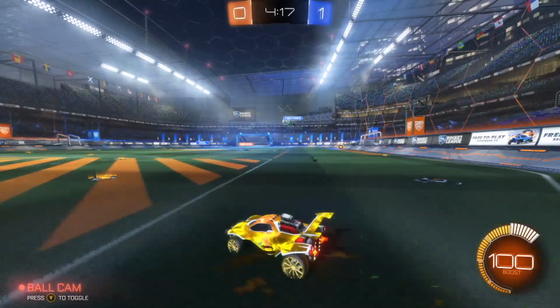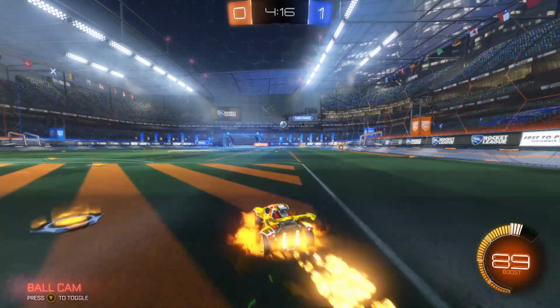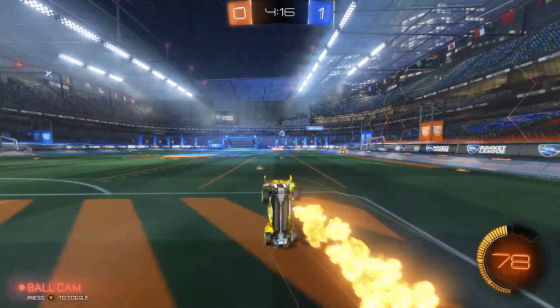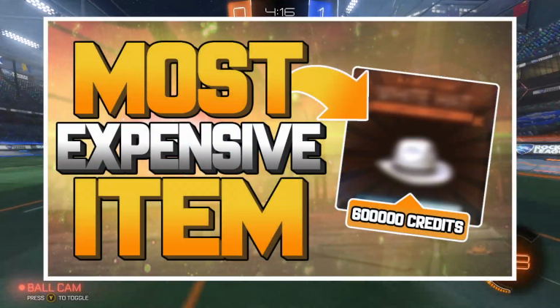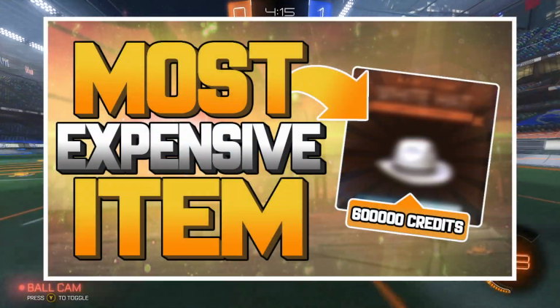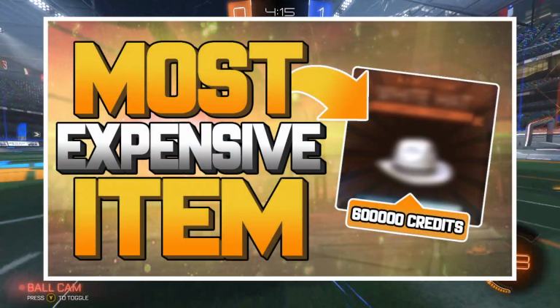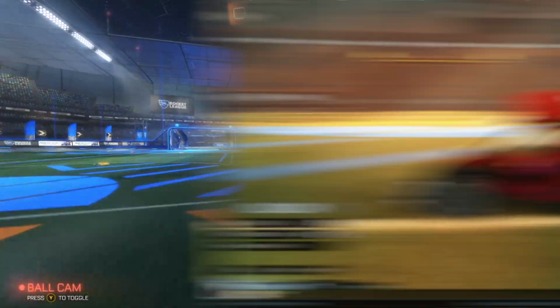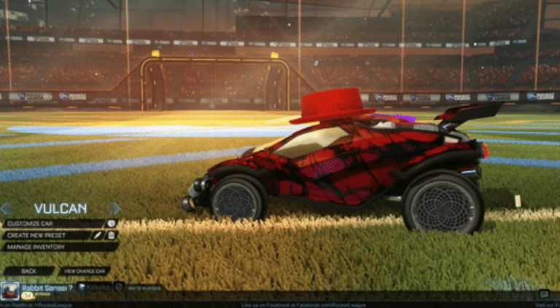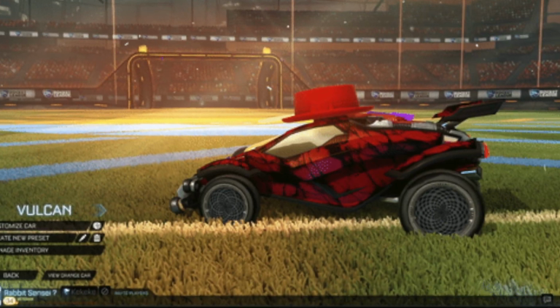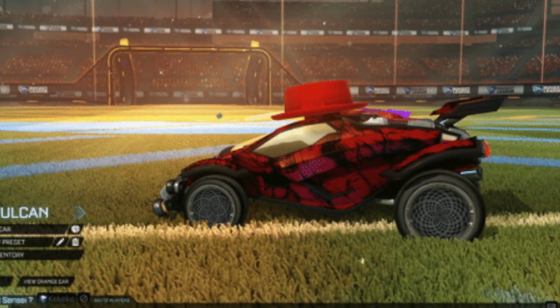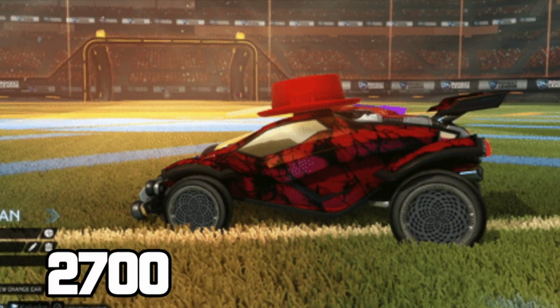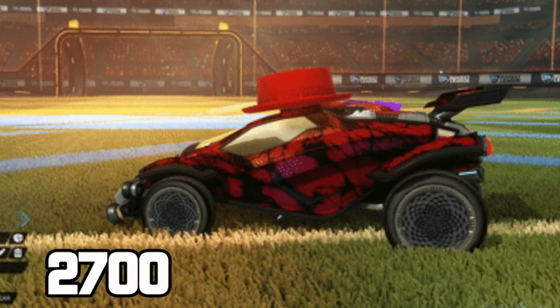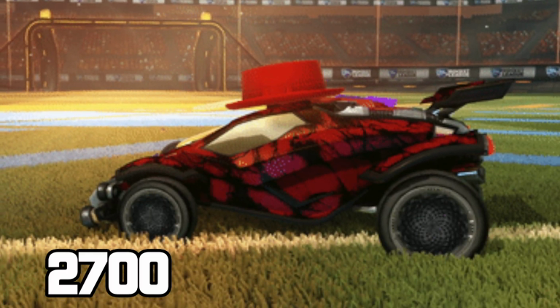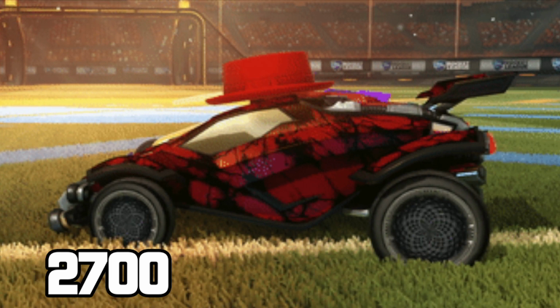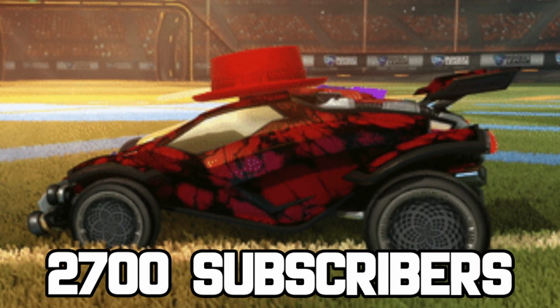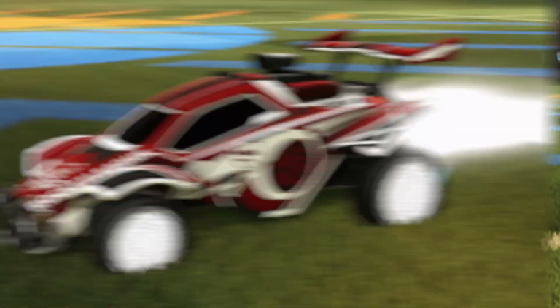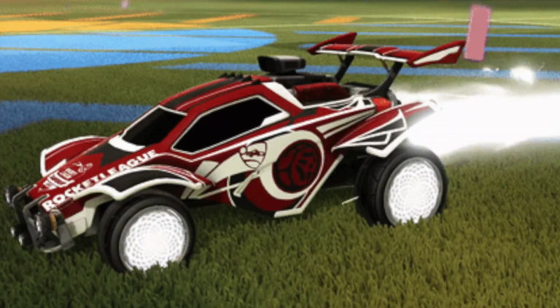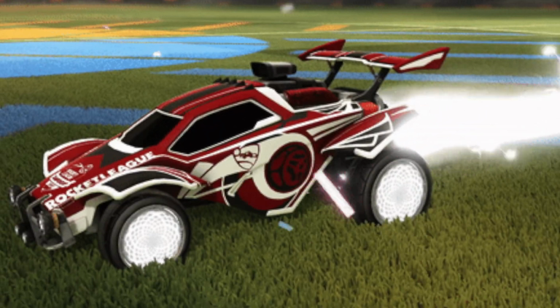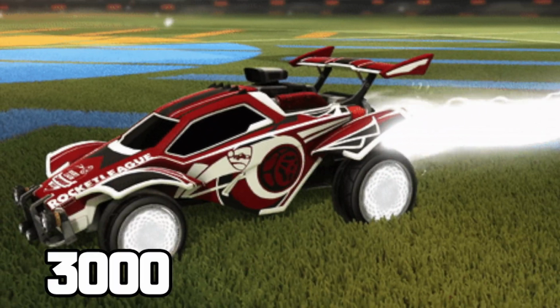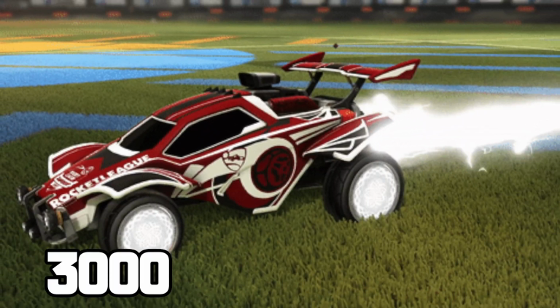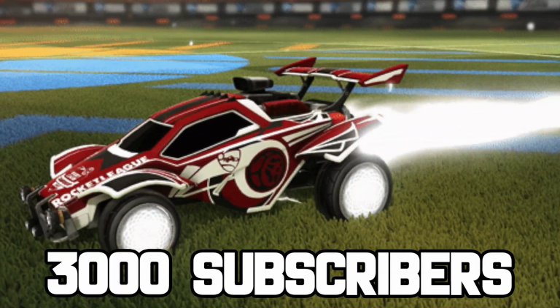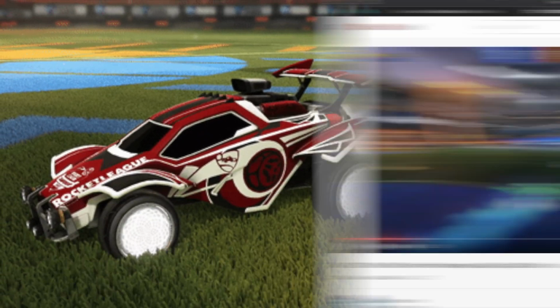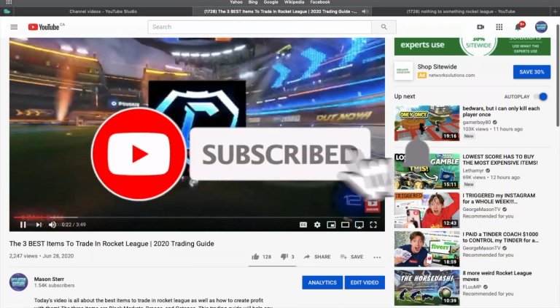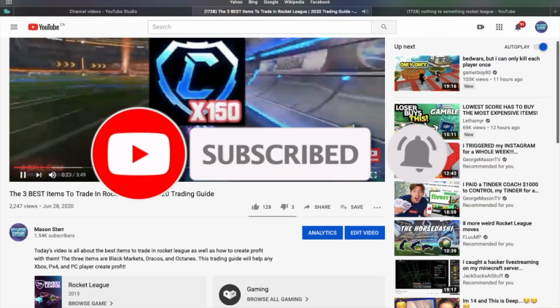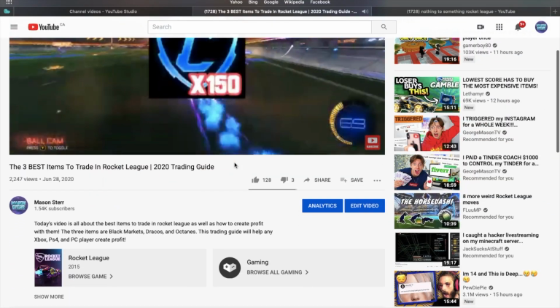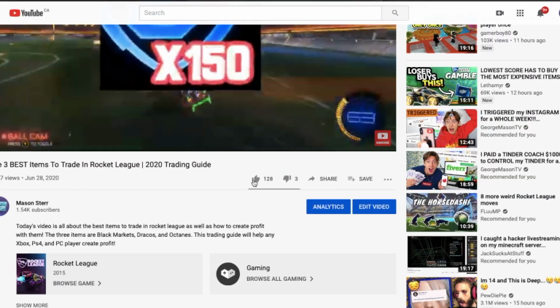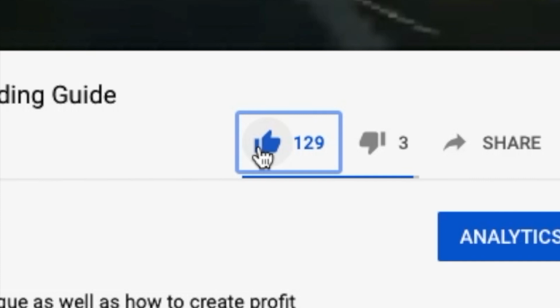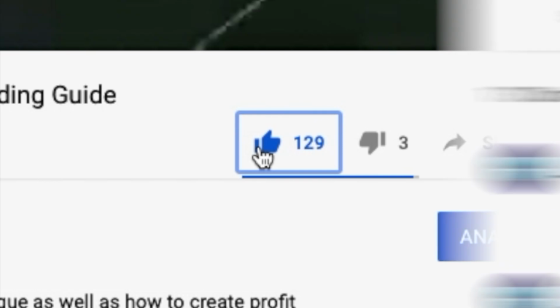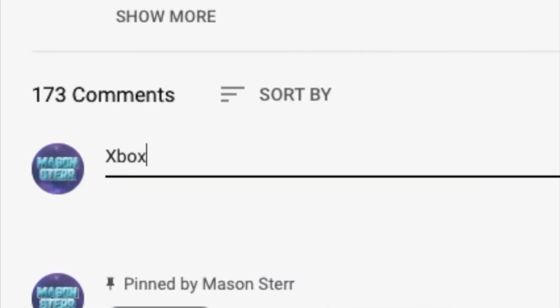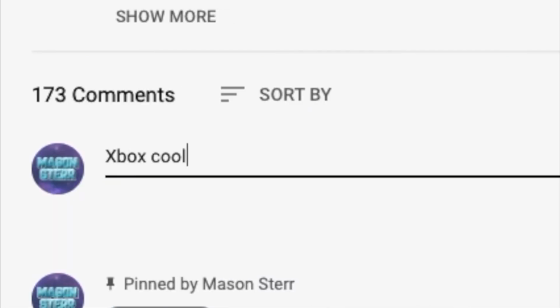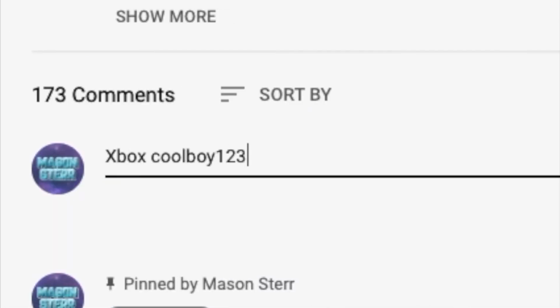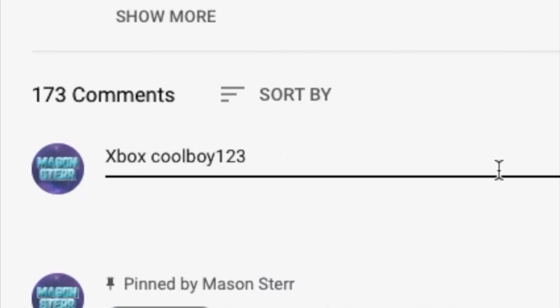Before we get into today's video, I'd like to let you know I'm giving black Zambas away at 2,700 subscribers and white Zambas at 3,000 subscribers. All you guys have to do is subscribe, like this video, and comment your details down below.